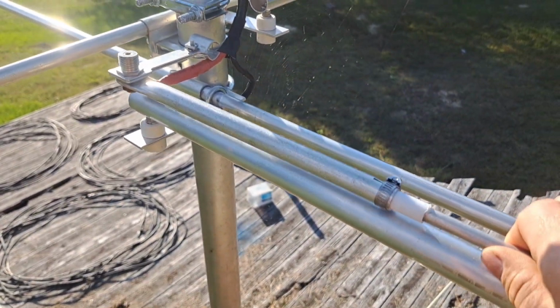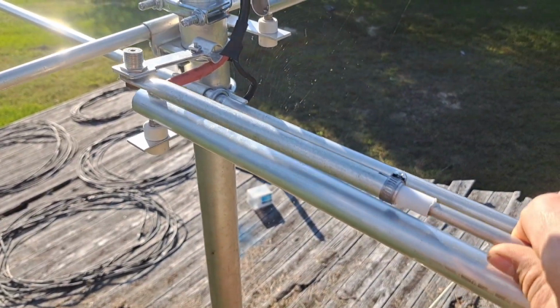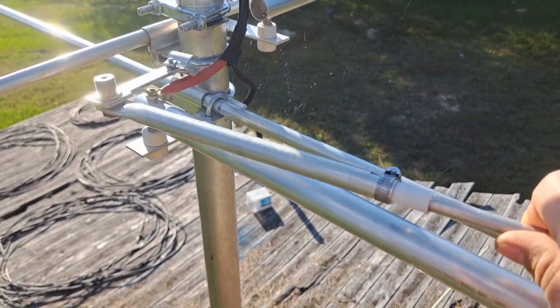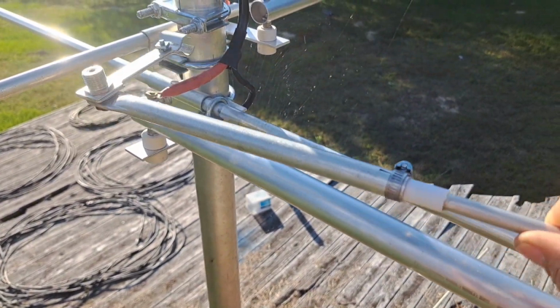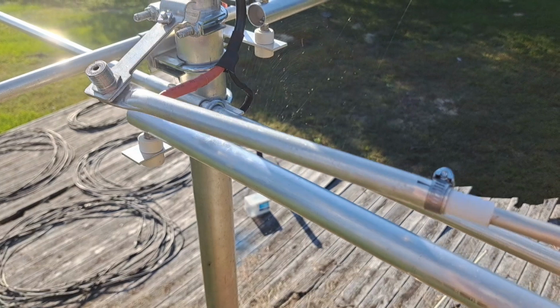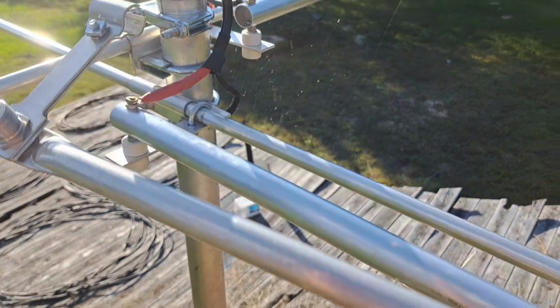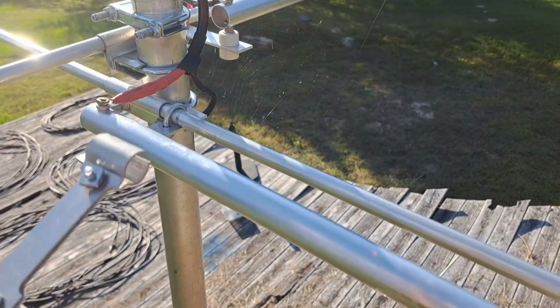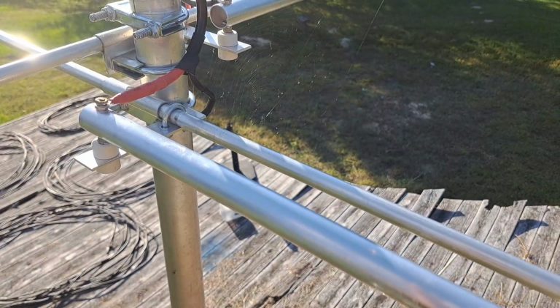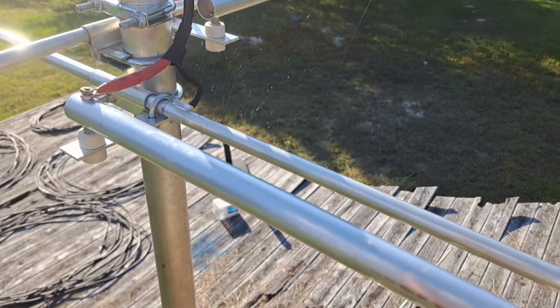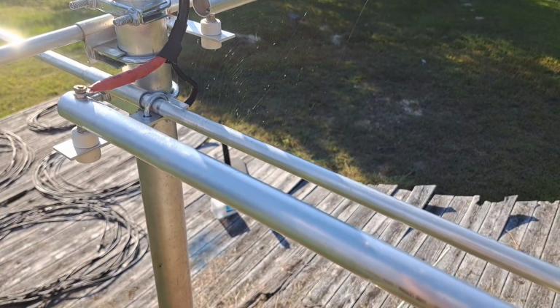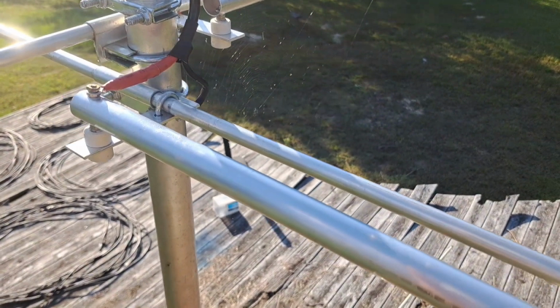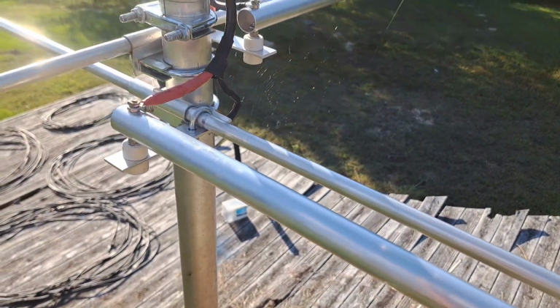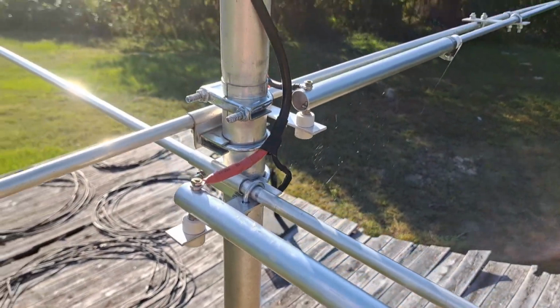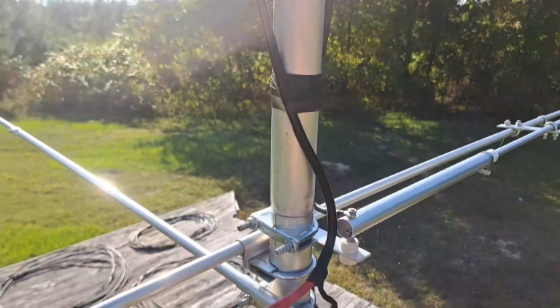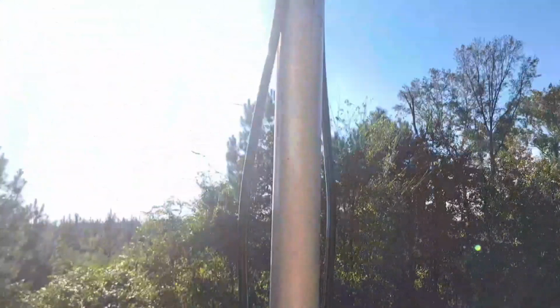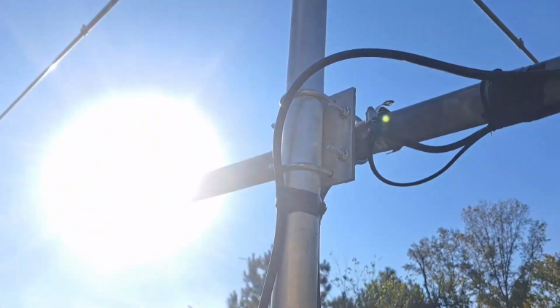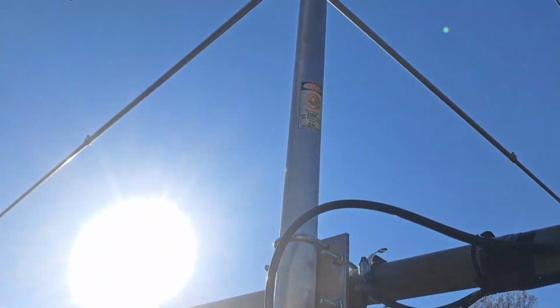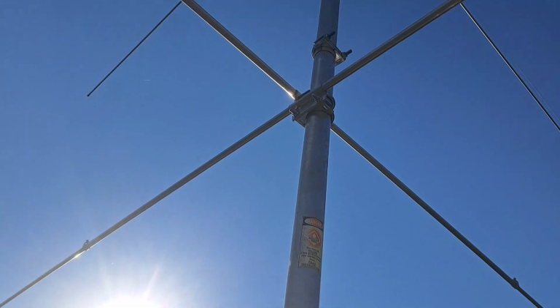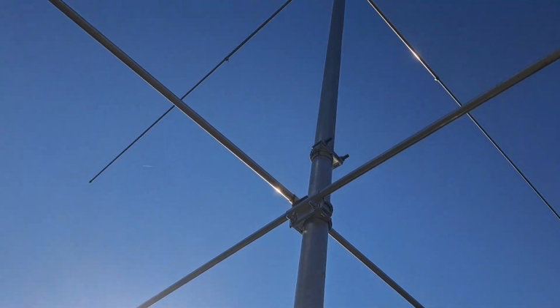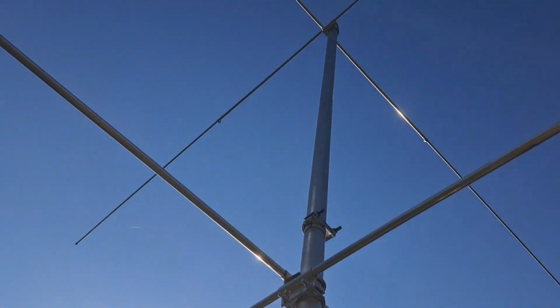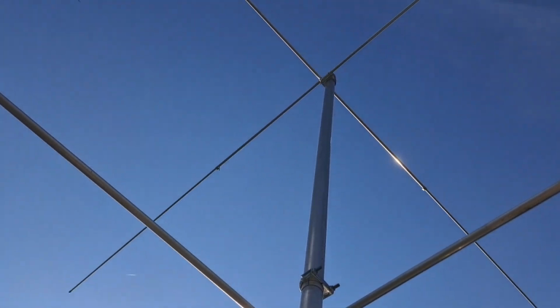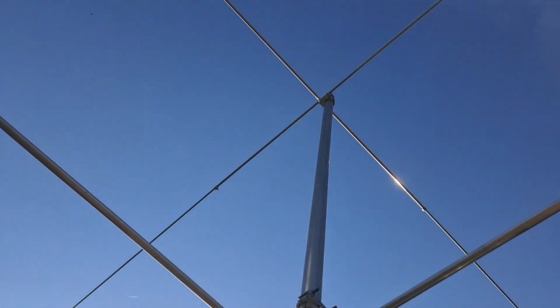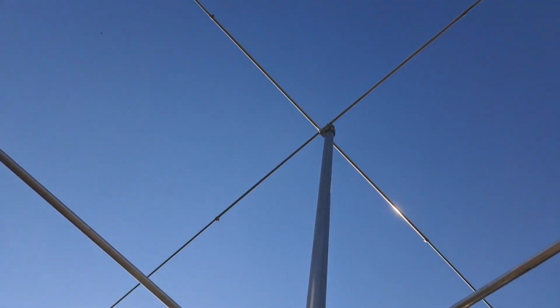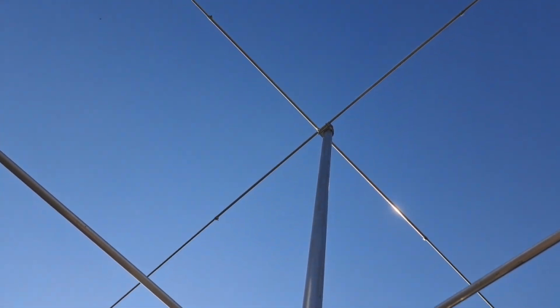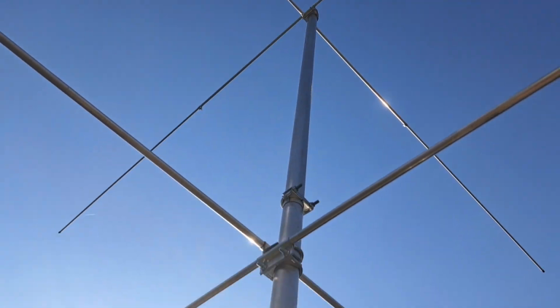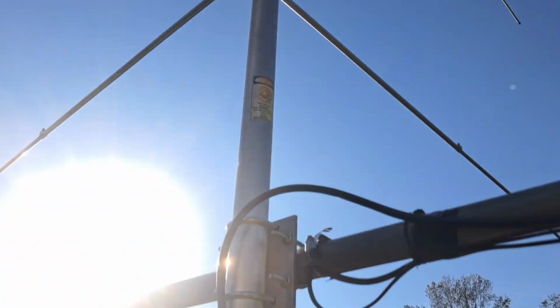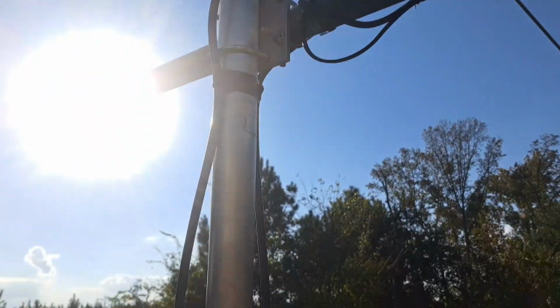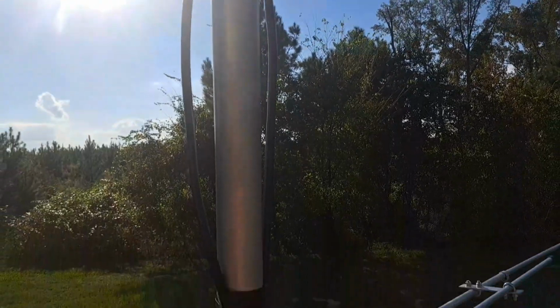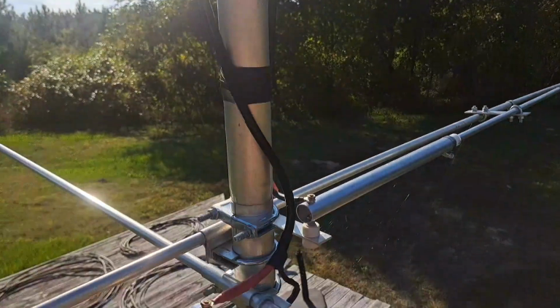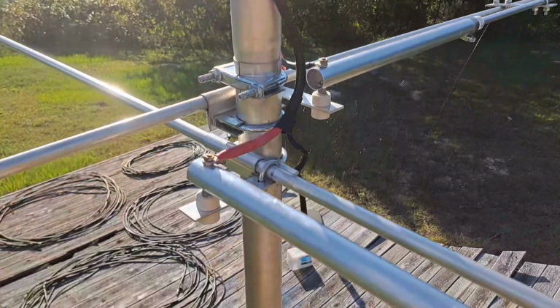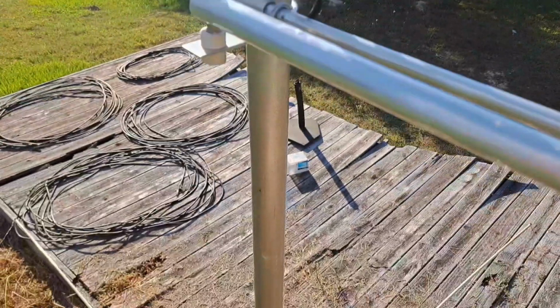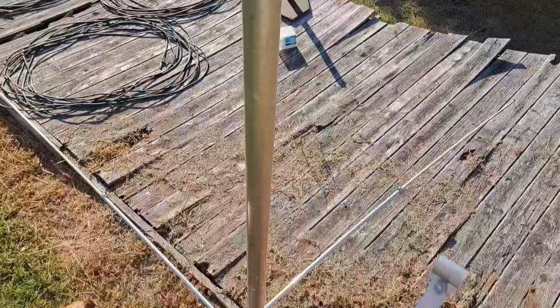I was doing this video because when I was putting these on — I got them from Mako, the antenna manufacturer — there were no instructions on how to put the brackets on. This is a Mako Shooting Star, a four-element antenna with both flat and vertical antenna elements.